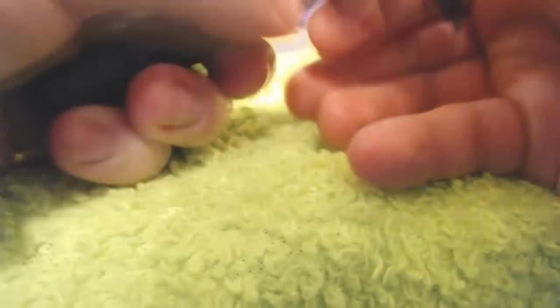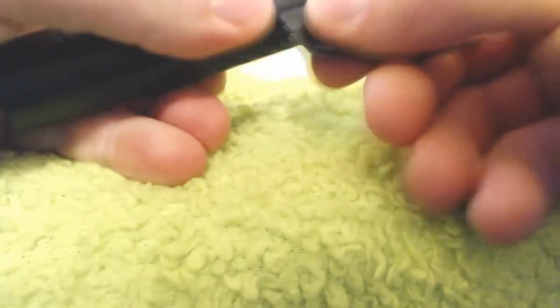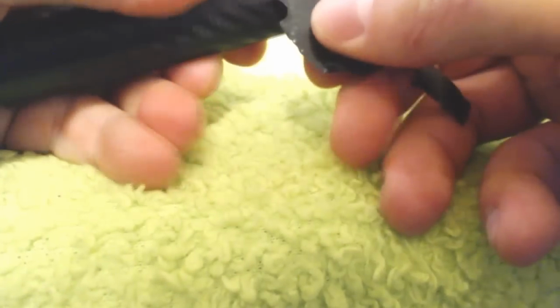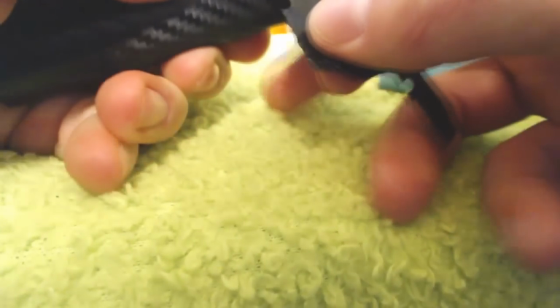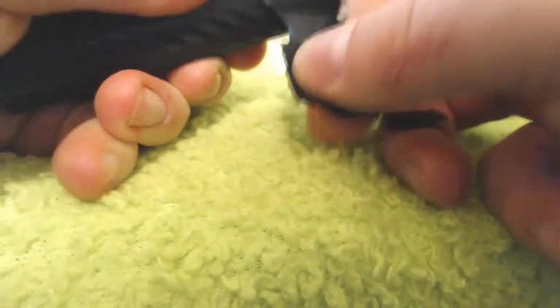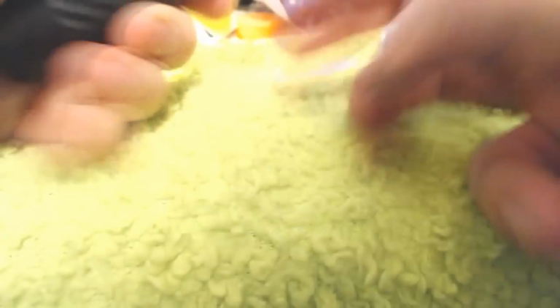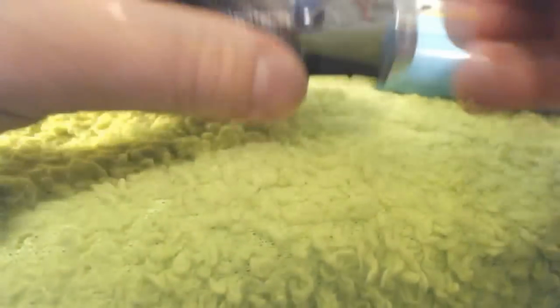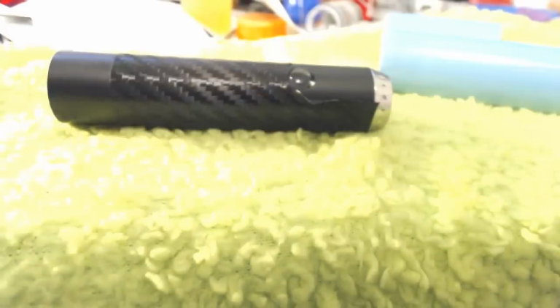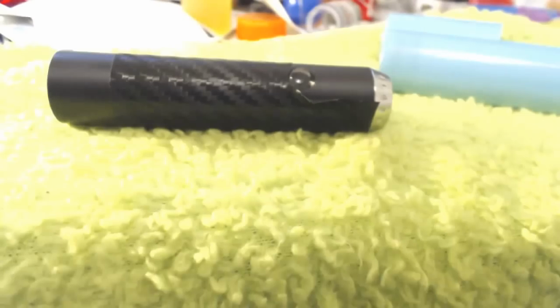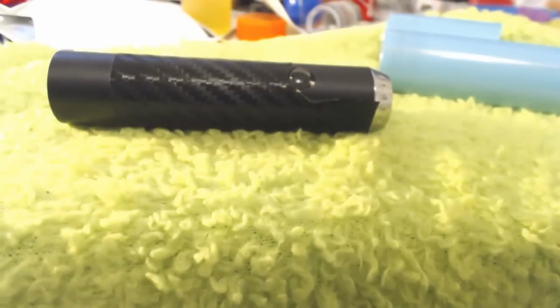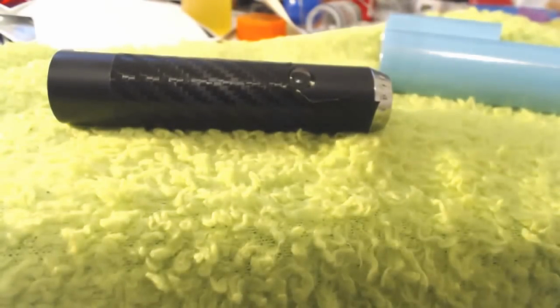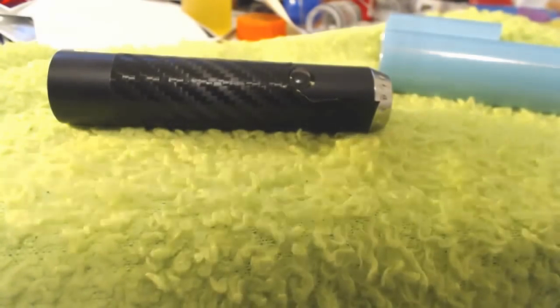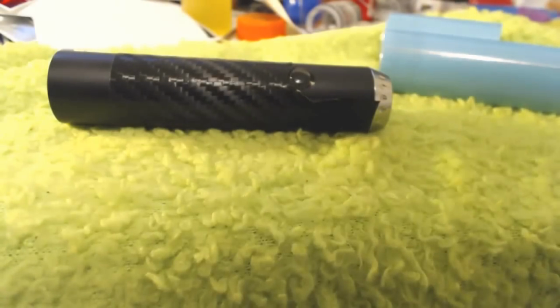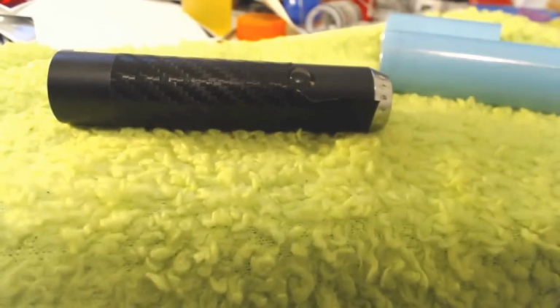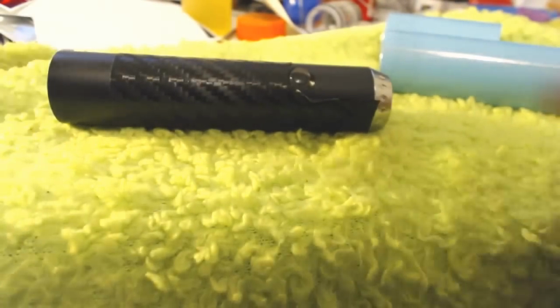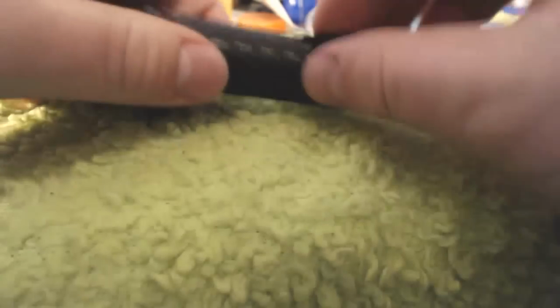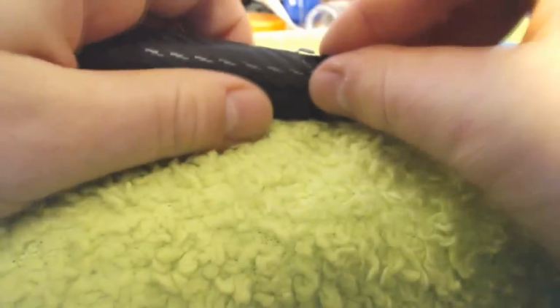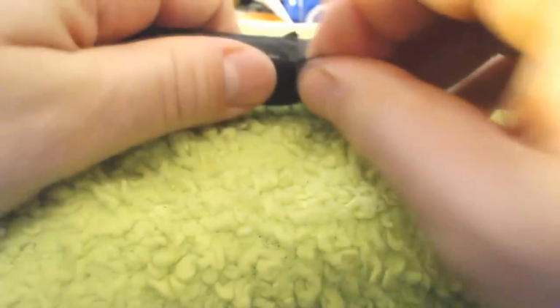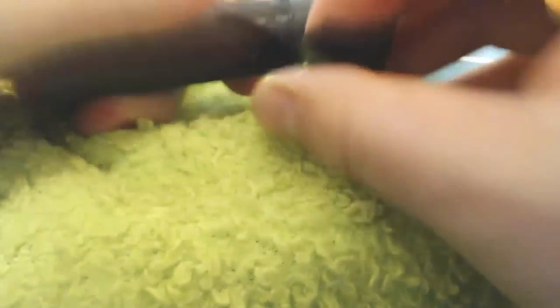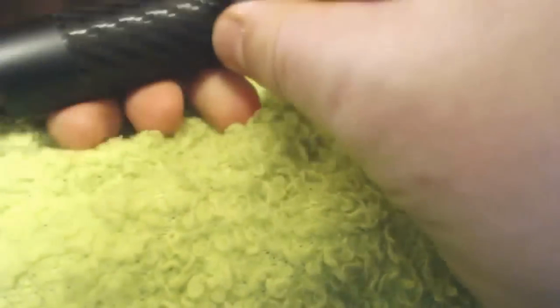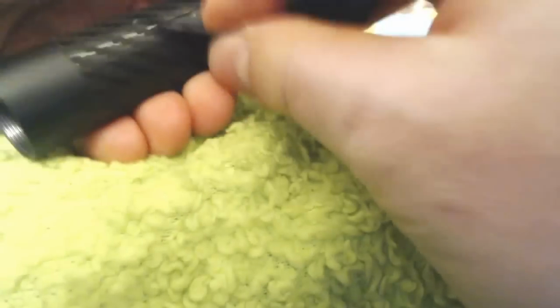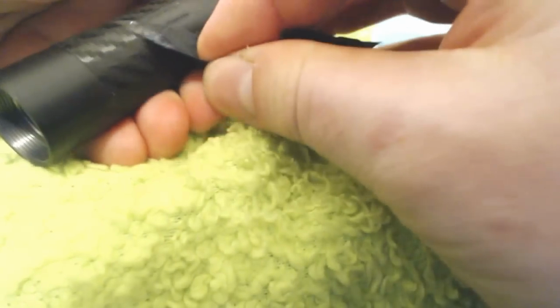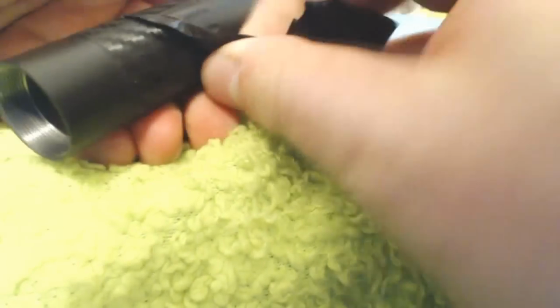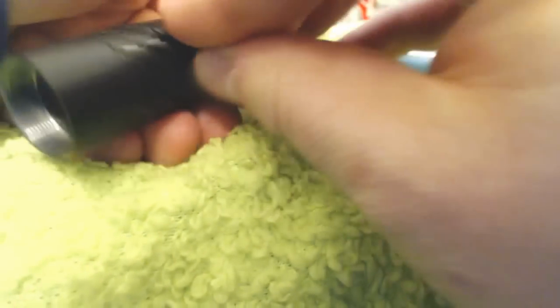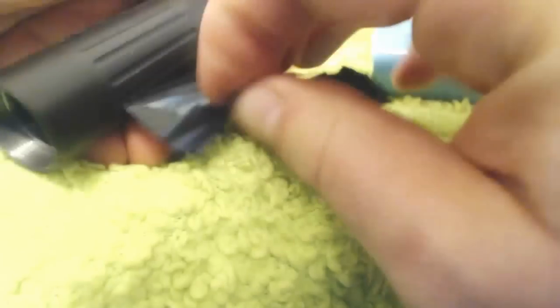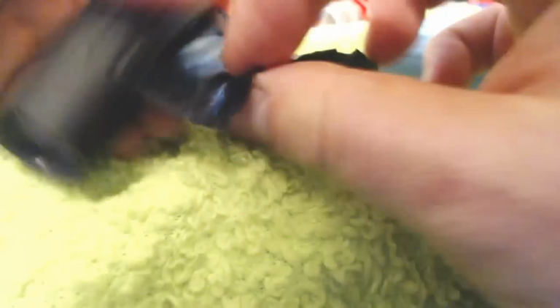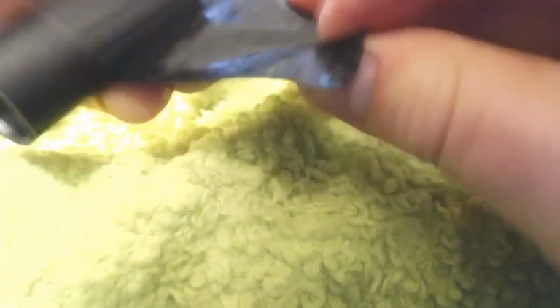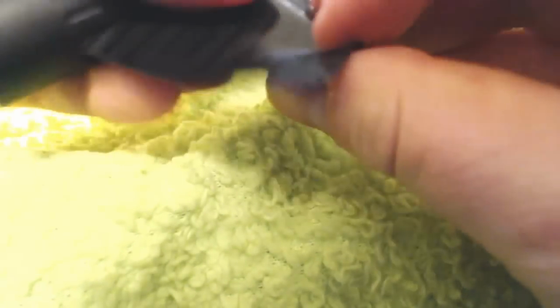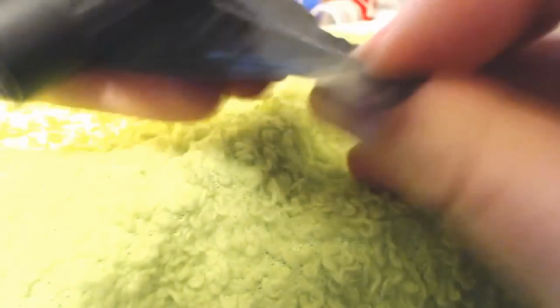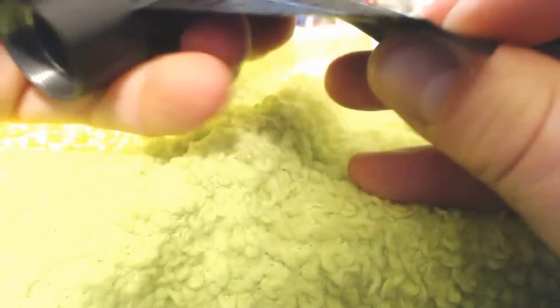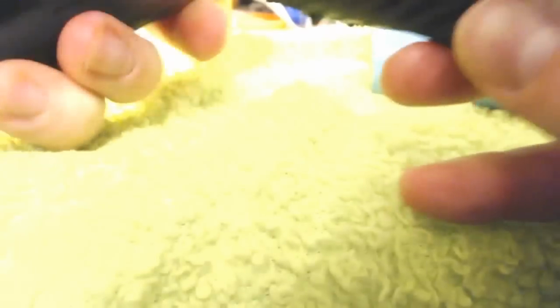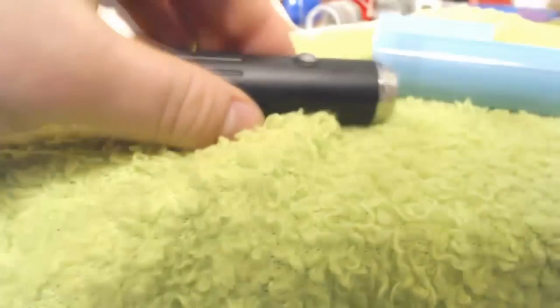So this one kind of tore on me — not a great example. Hope I'm not unselling you because of the way I grabbed it here. It just kind of ripped around that button. But I had the carbon fiber on for a good two and a half weeks and it worked great.